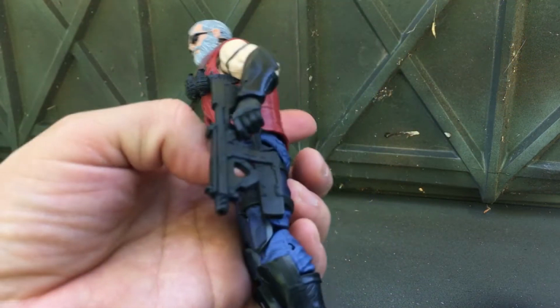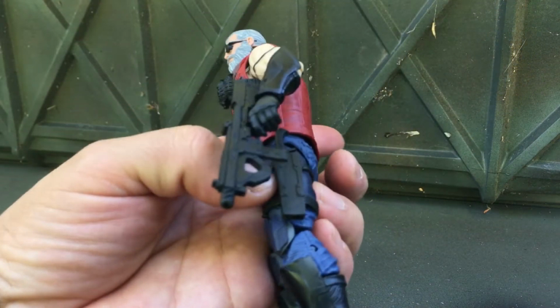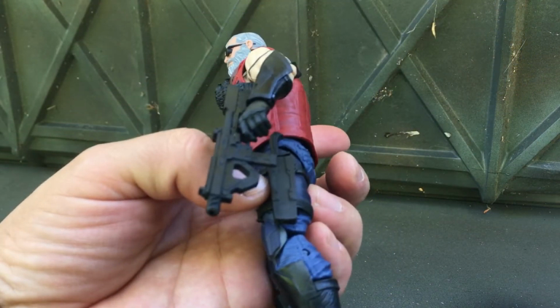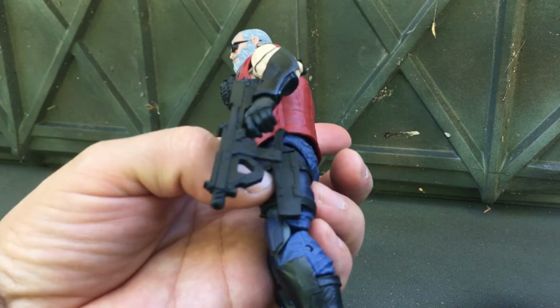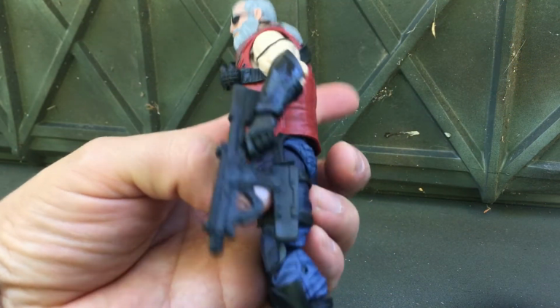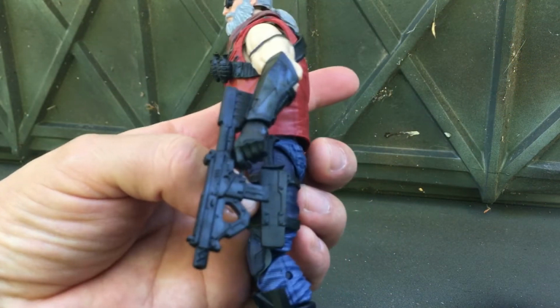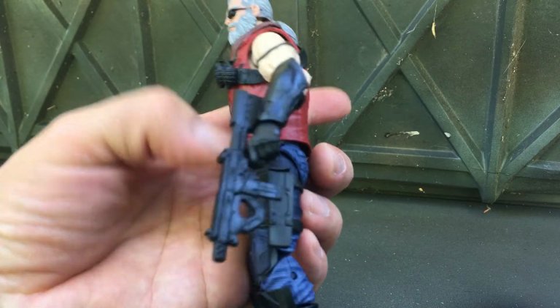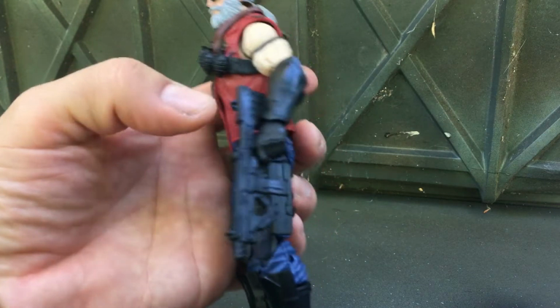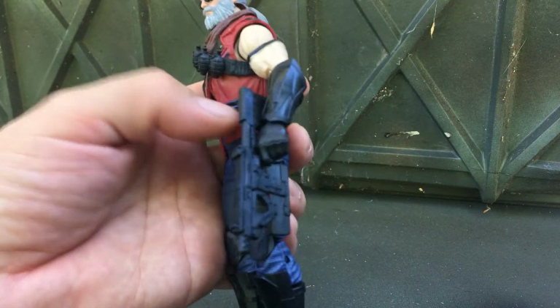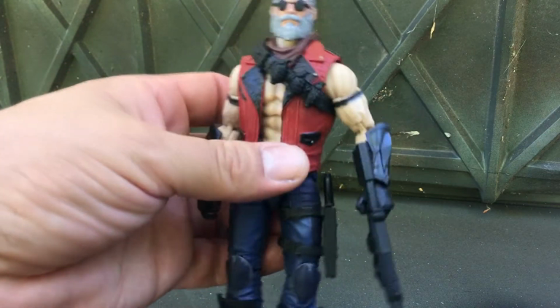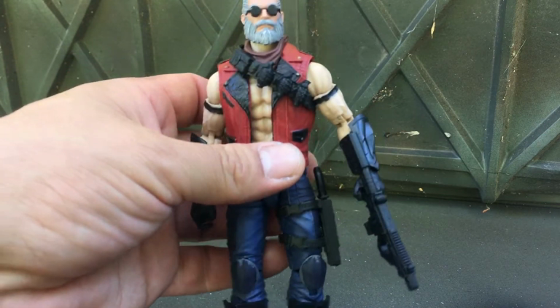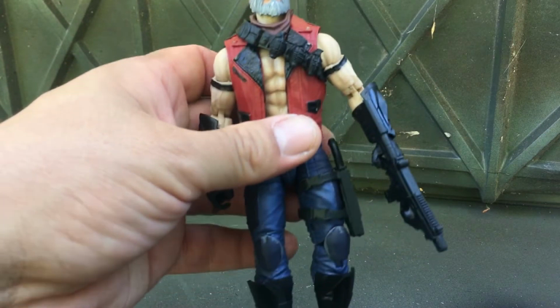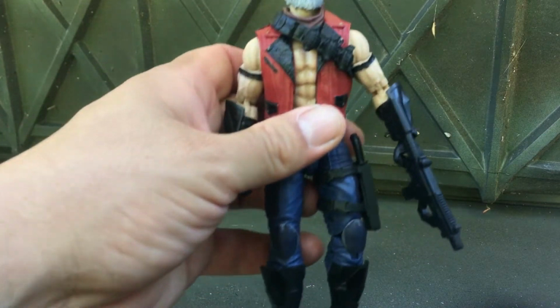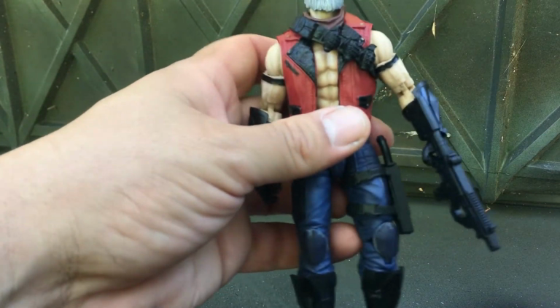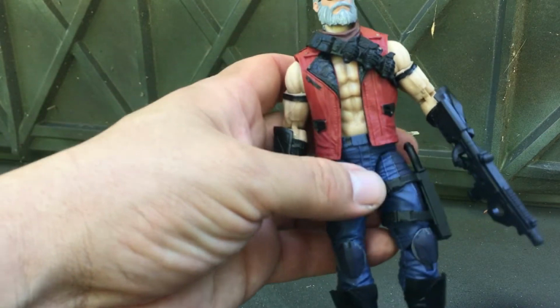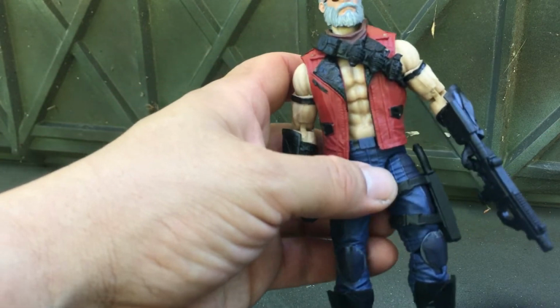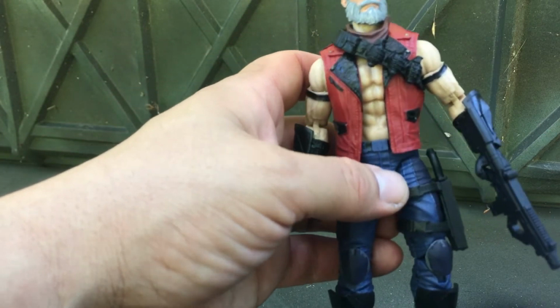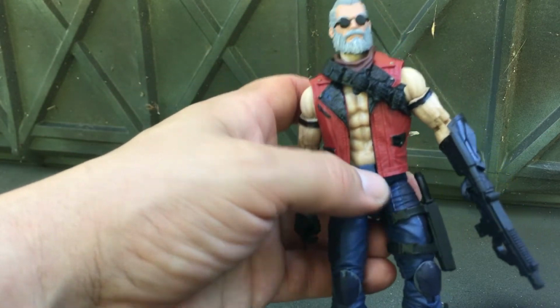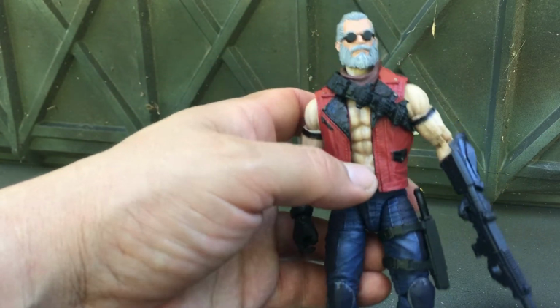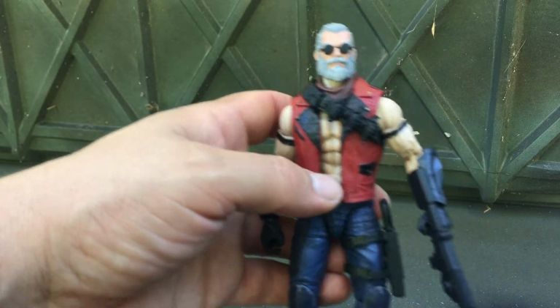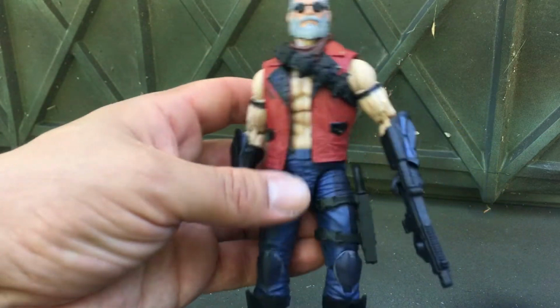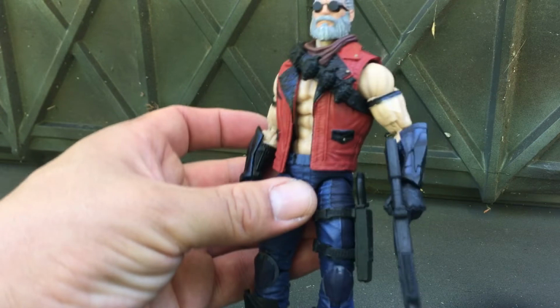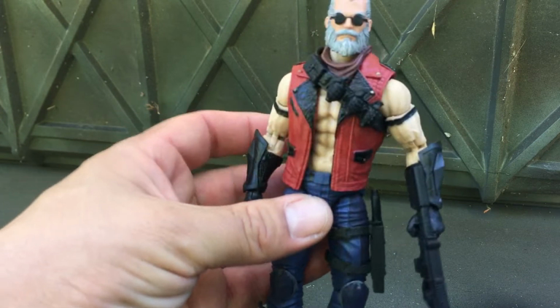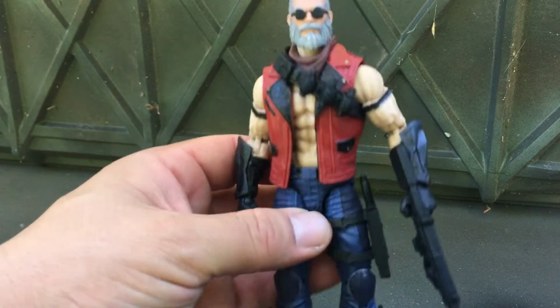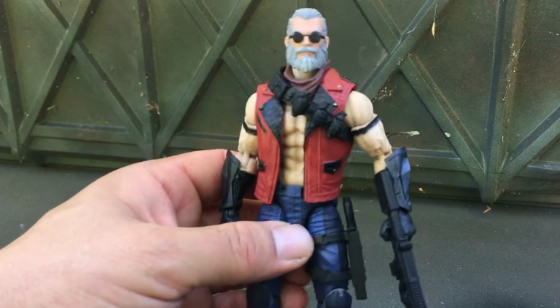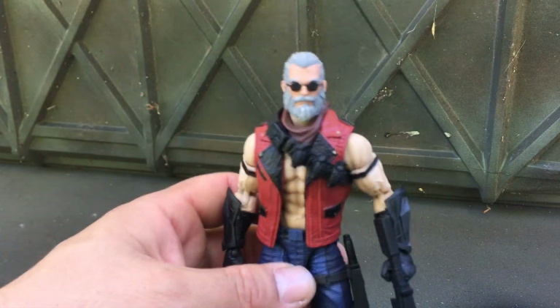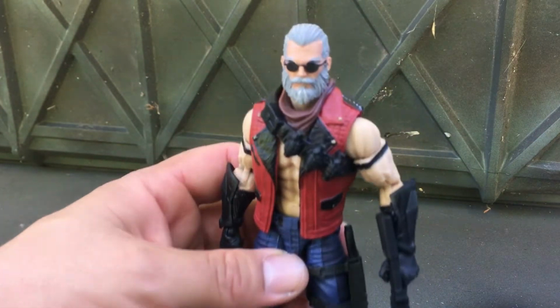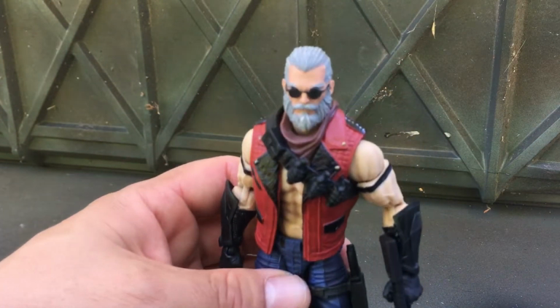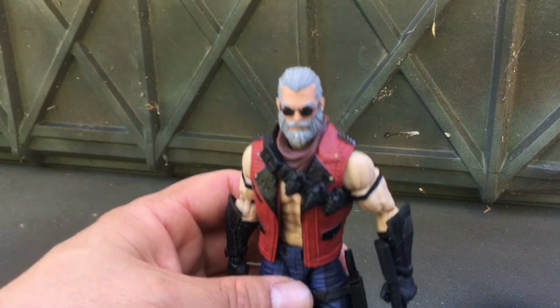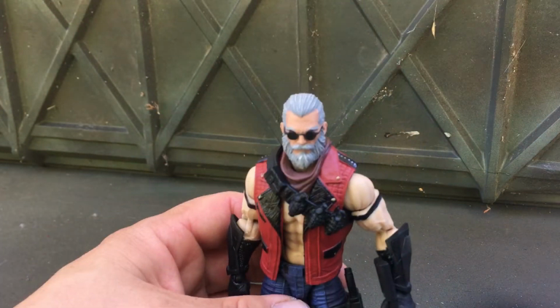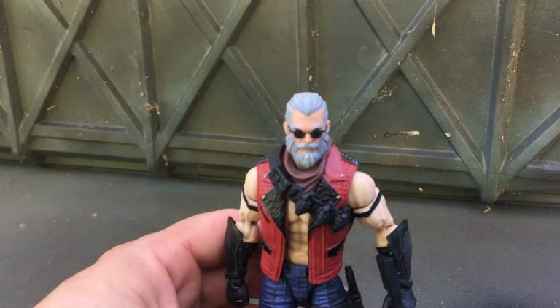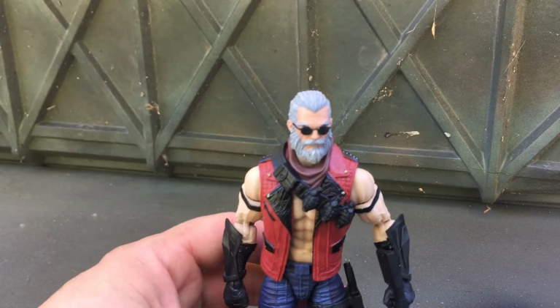This knife holder and this machine gun are from a Snake Eyes Commando — that's the one with the Timber — and that's how I put them together. I didn't paint anything, no painting.